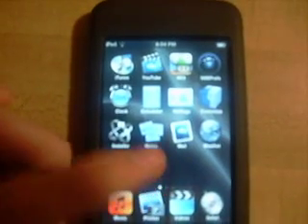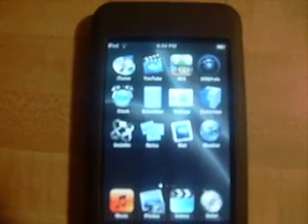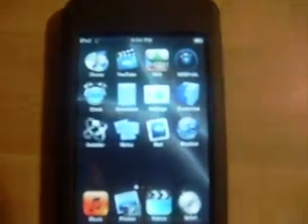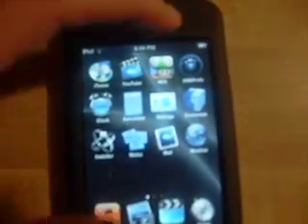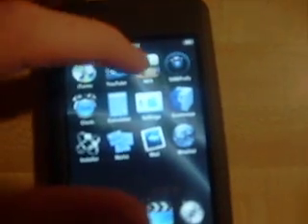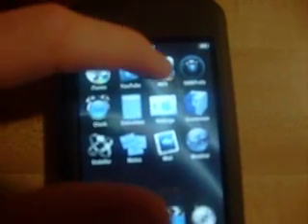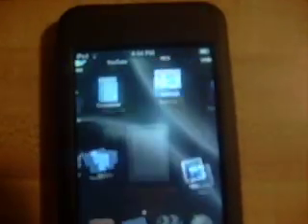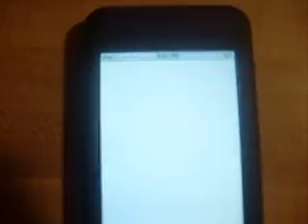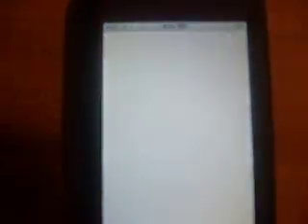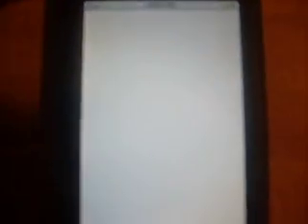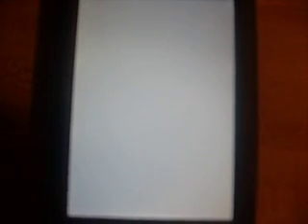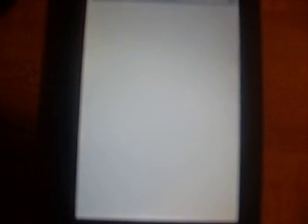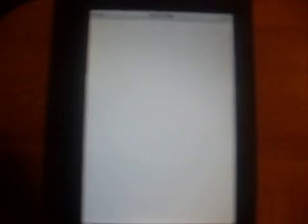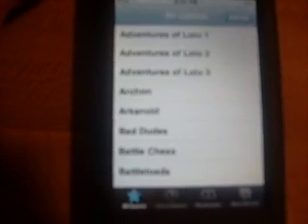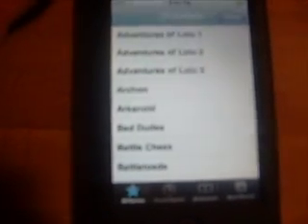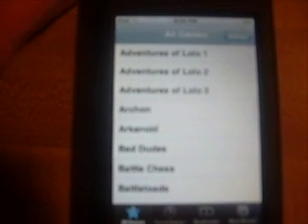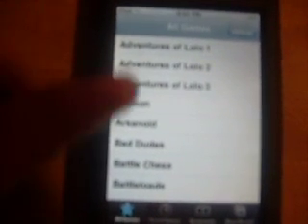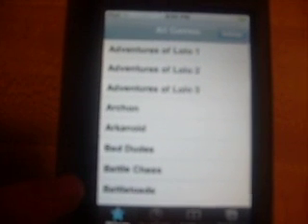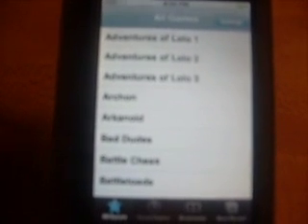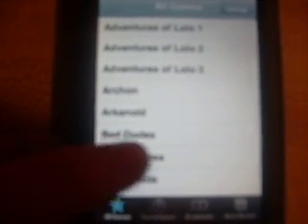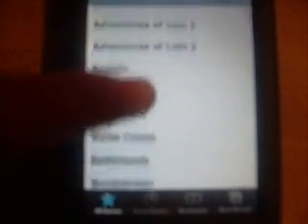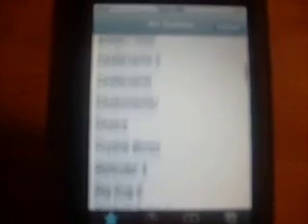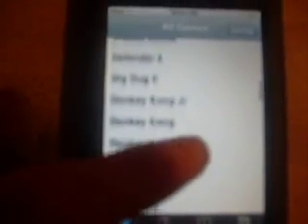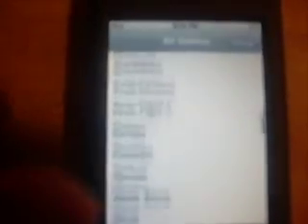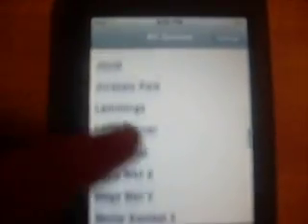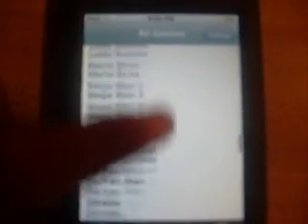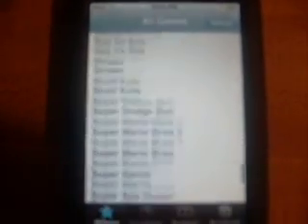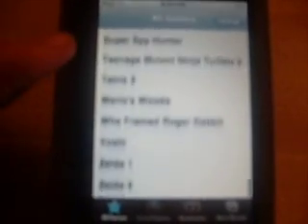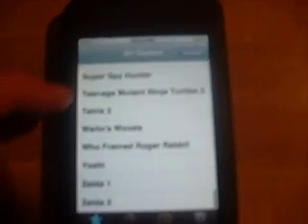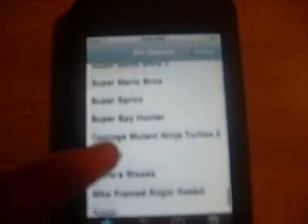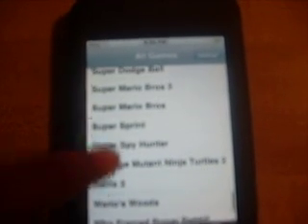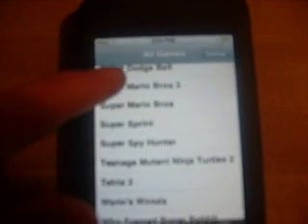Now, want to see my NES? I have about 60-some games on here. Scroll through and see. We can play Super Mario Bros. 3.